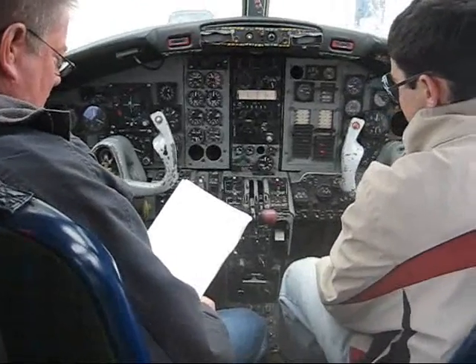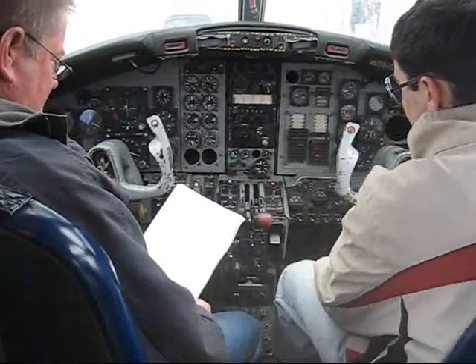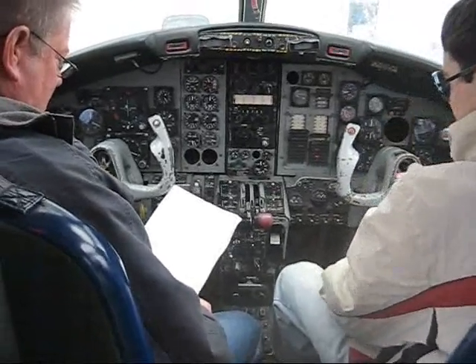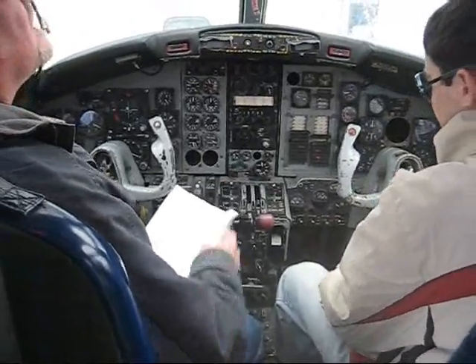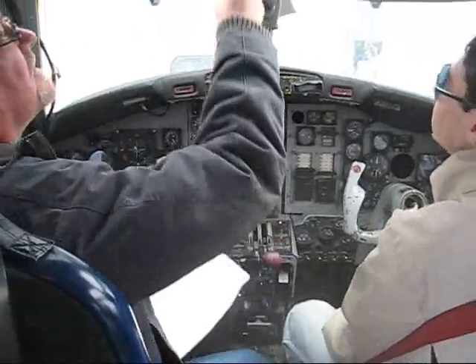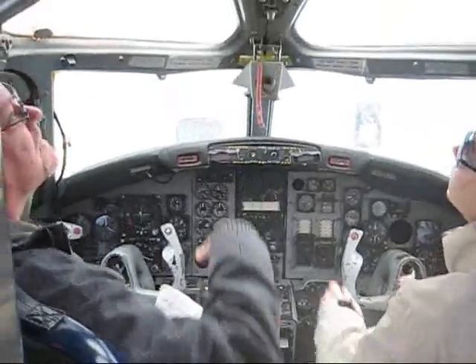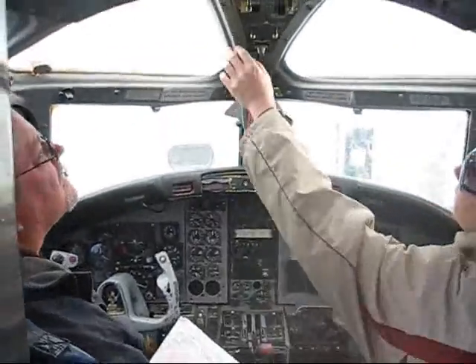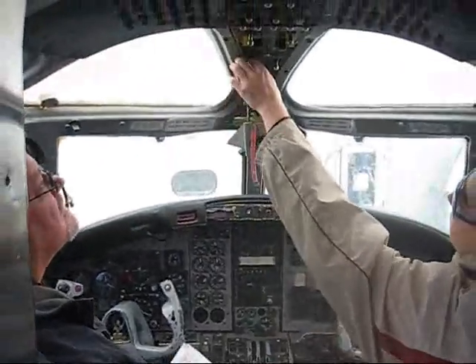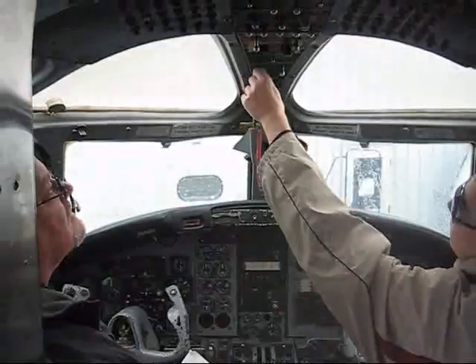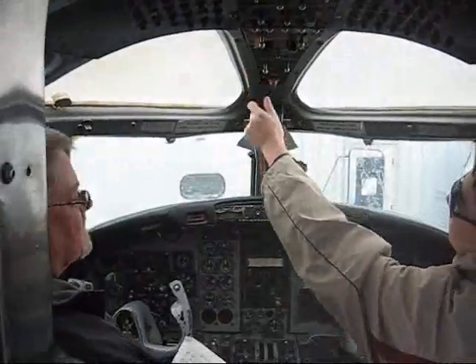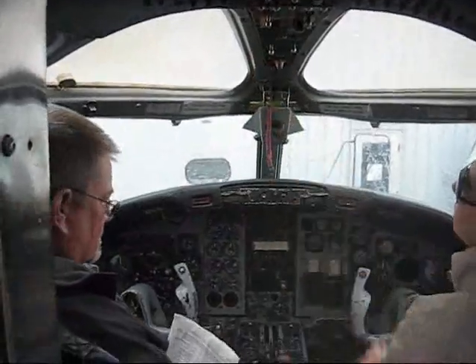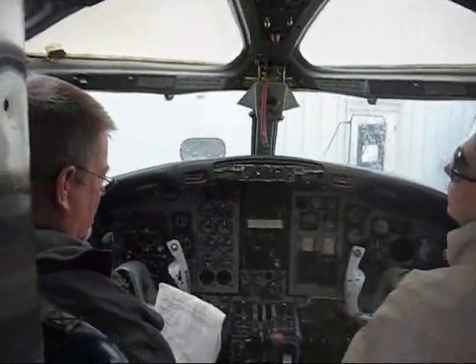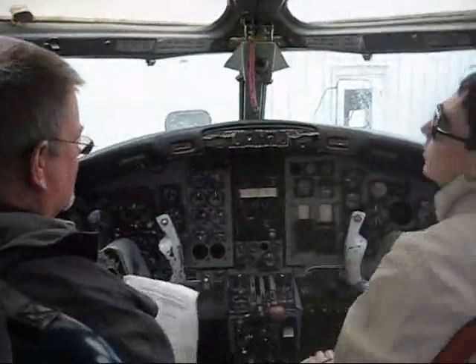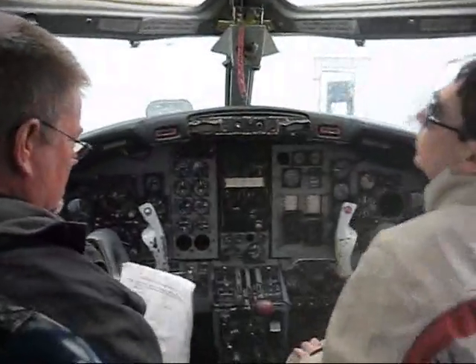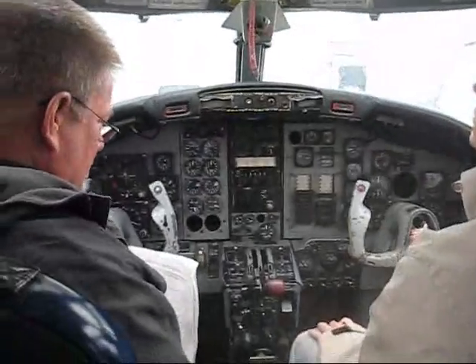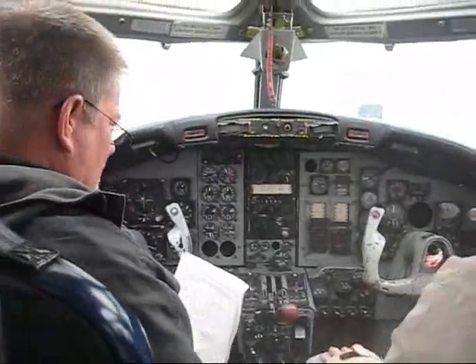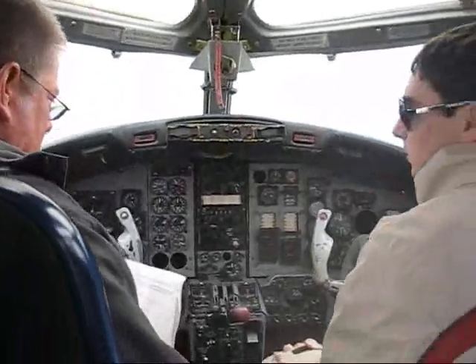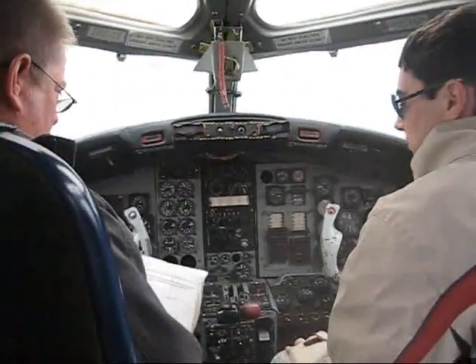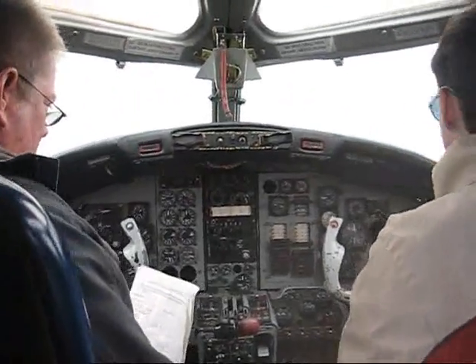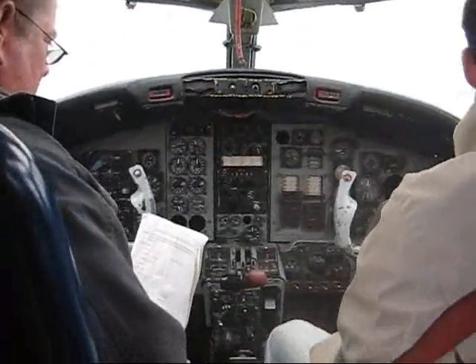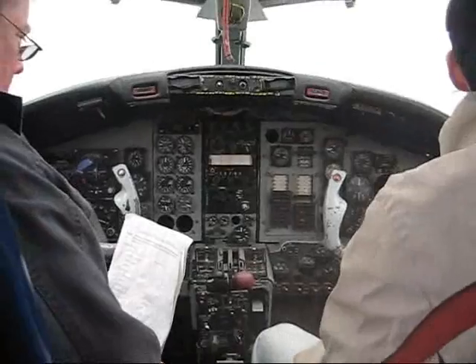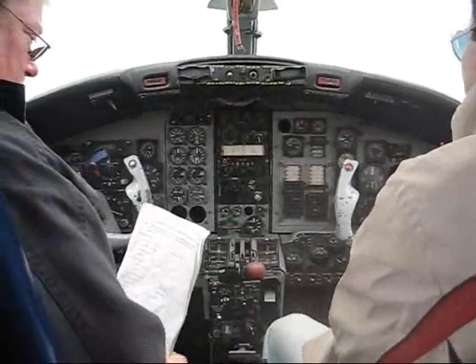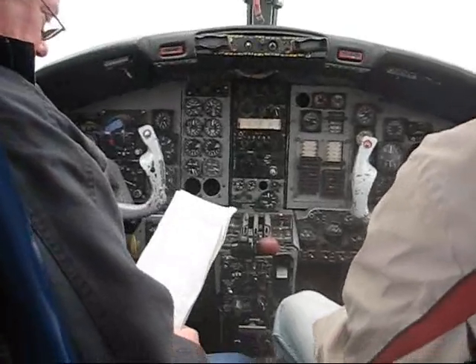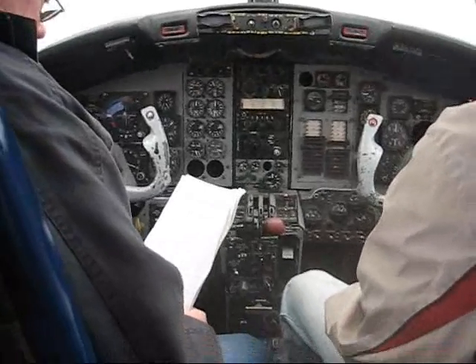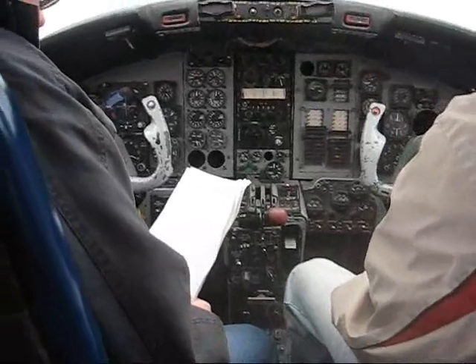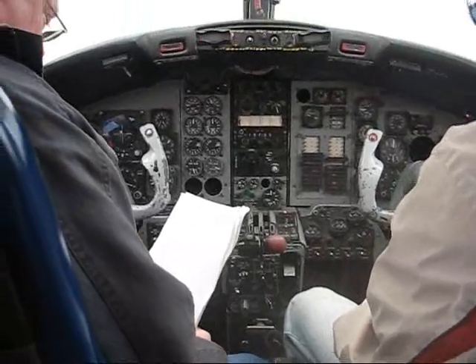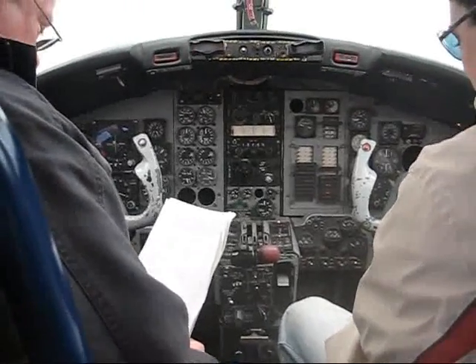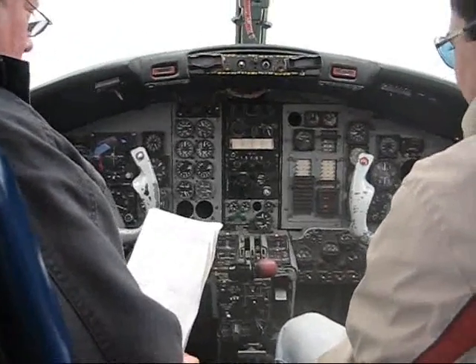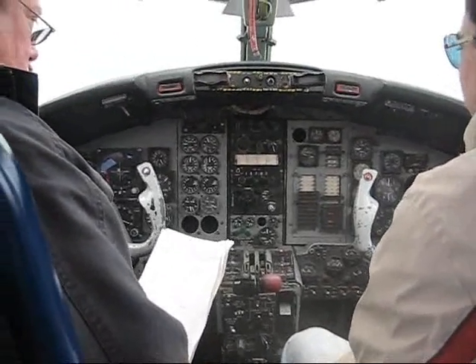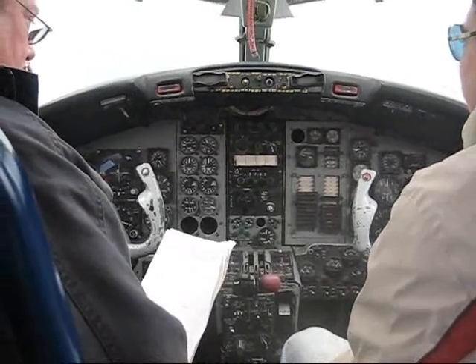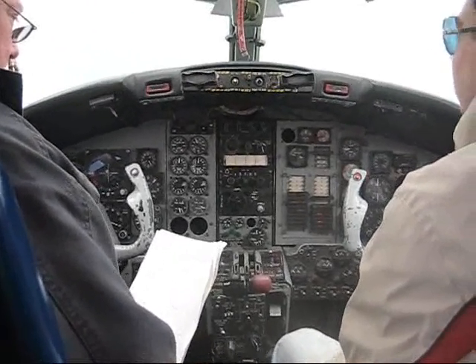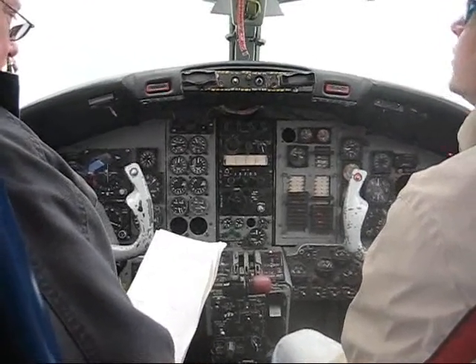Alright, the next thing we want to do is turn on our hydraulic pump. Let's move out that cycle. It's building up a little hydraulic pressure.